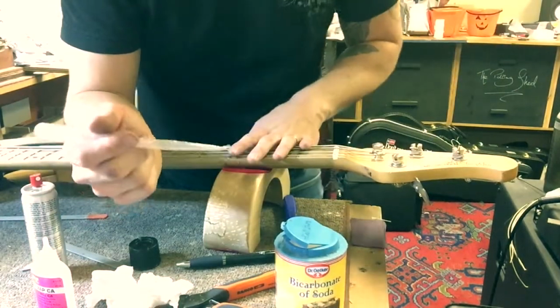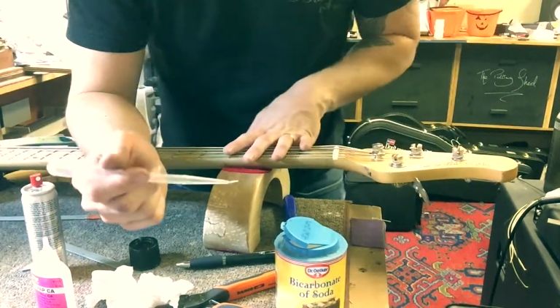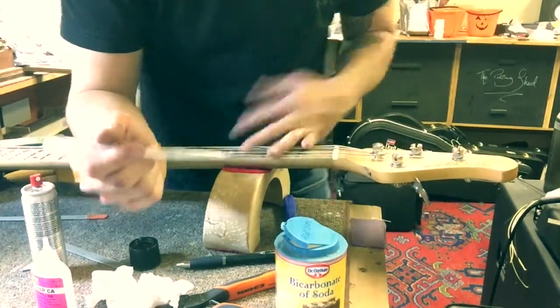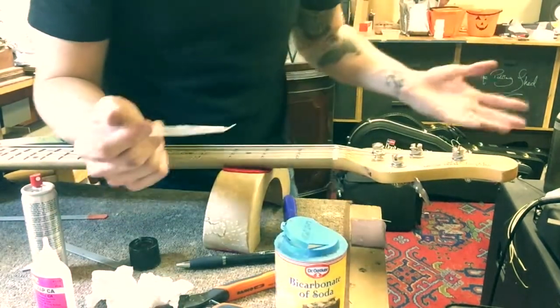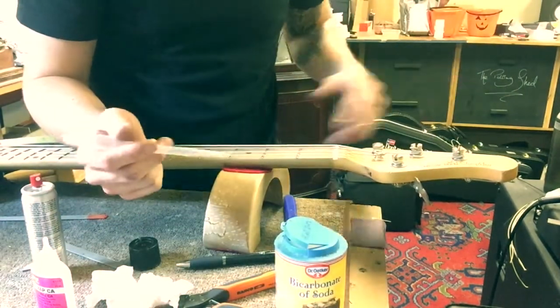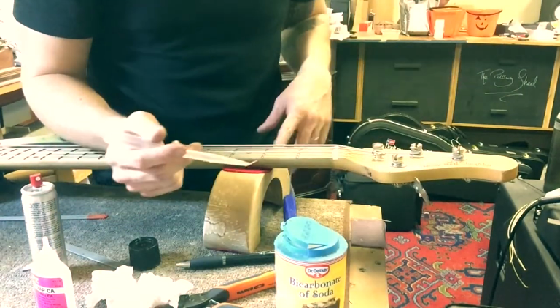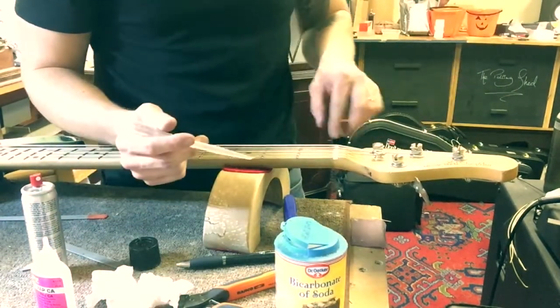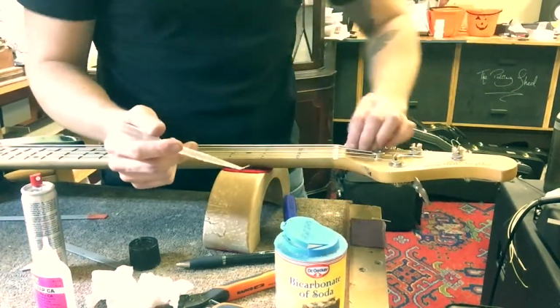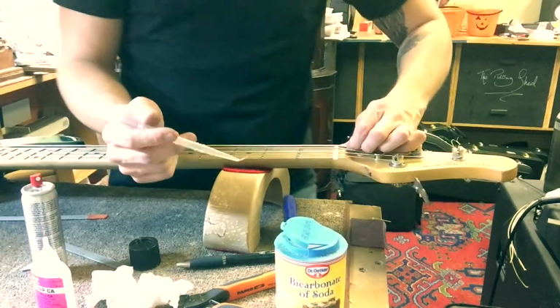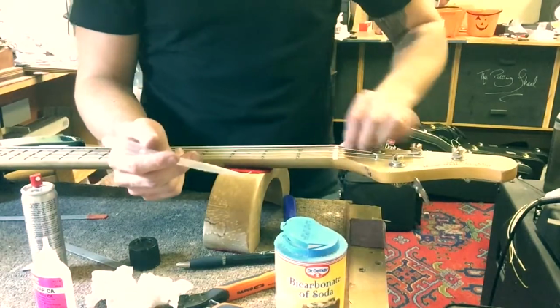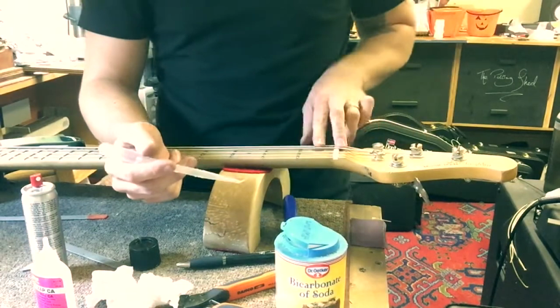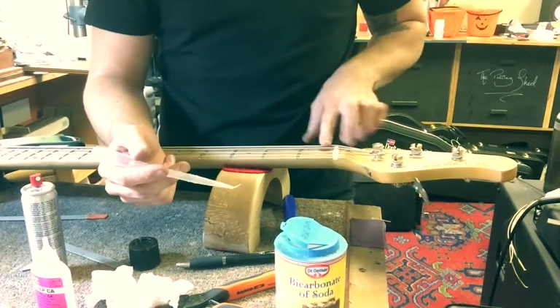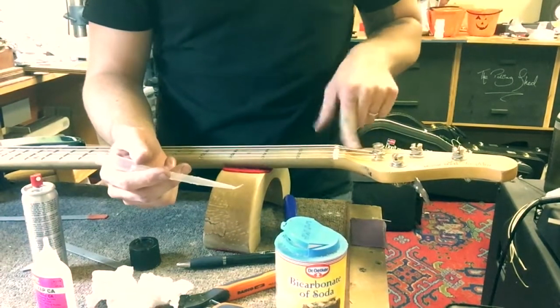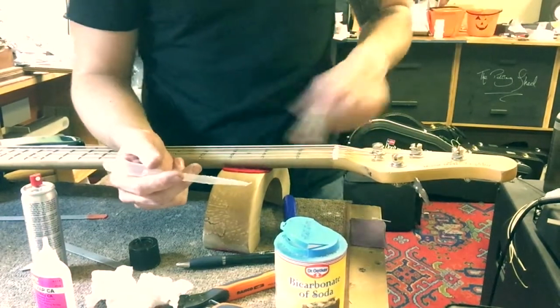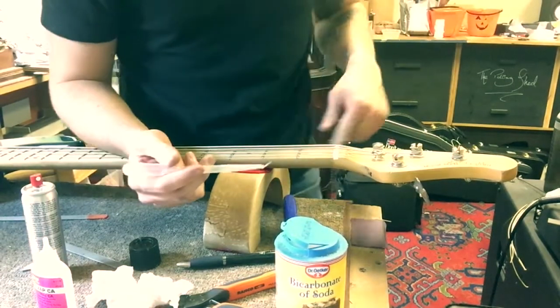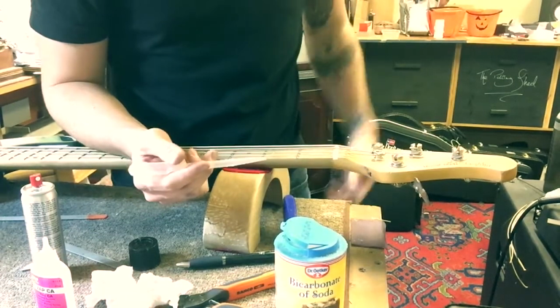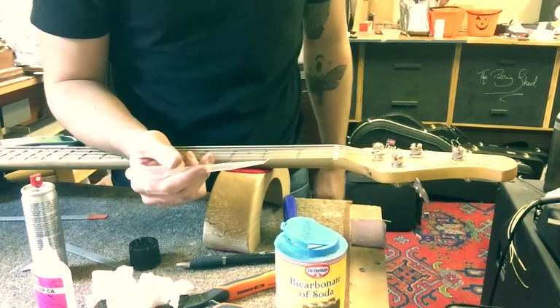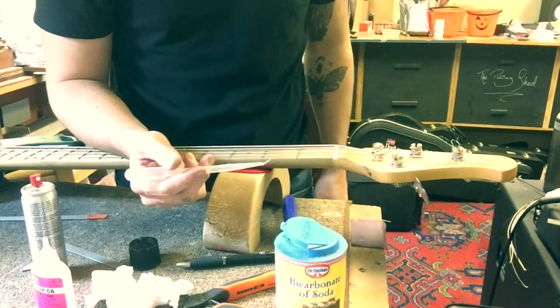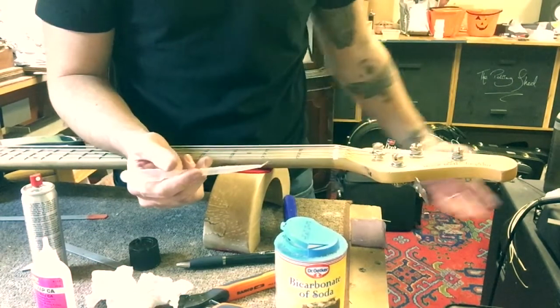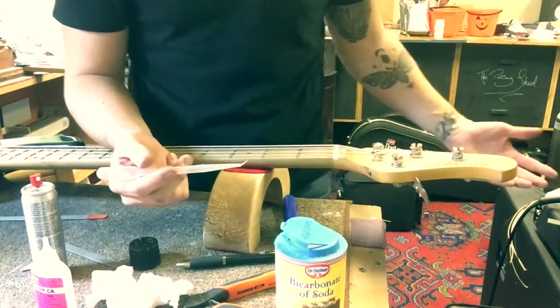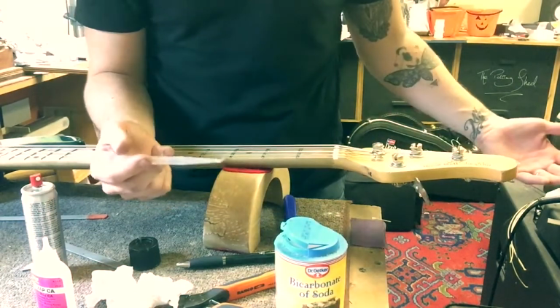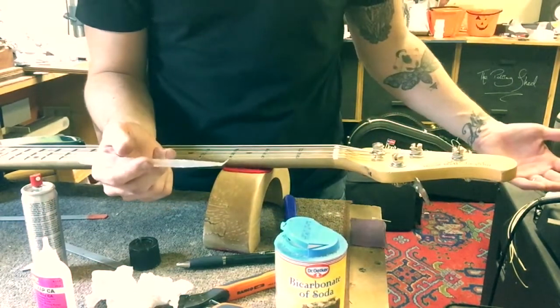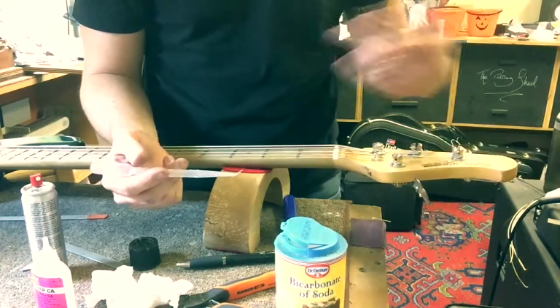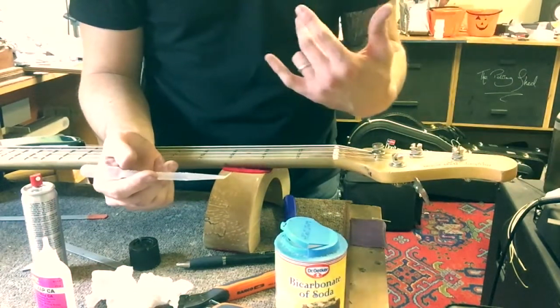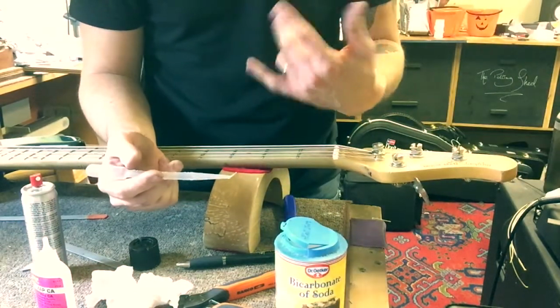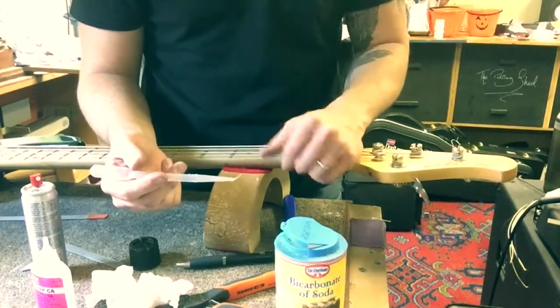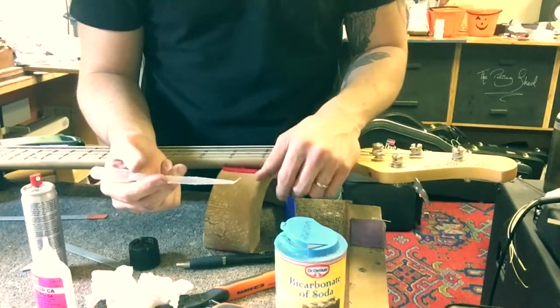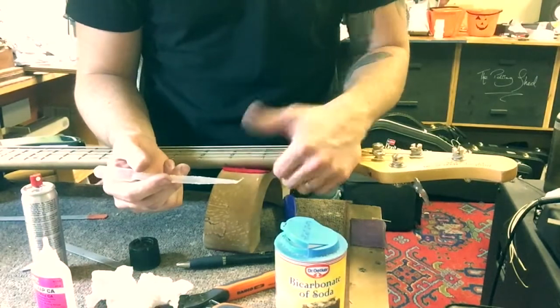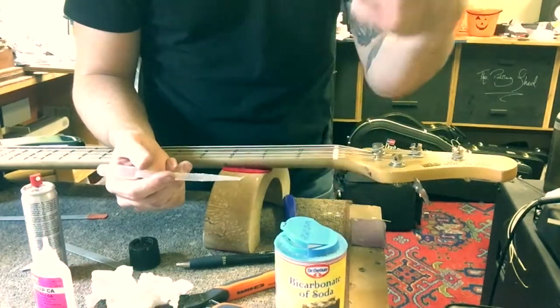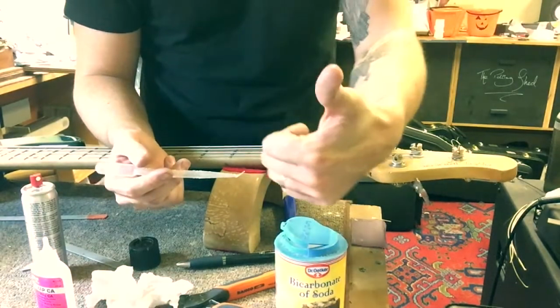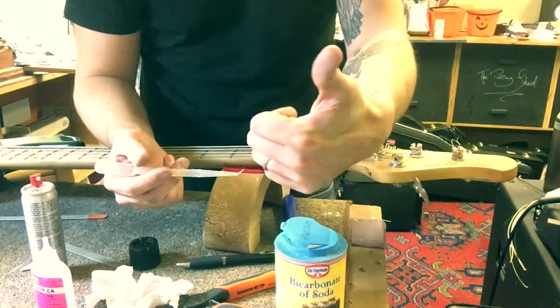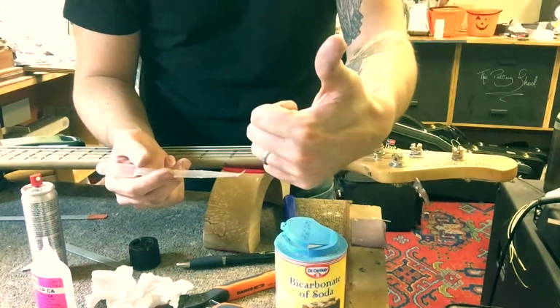Okay so that's all ready to go. The nut slot is all full and hard, and now it's just a case of cutting it. I'll do another video on that some other time.